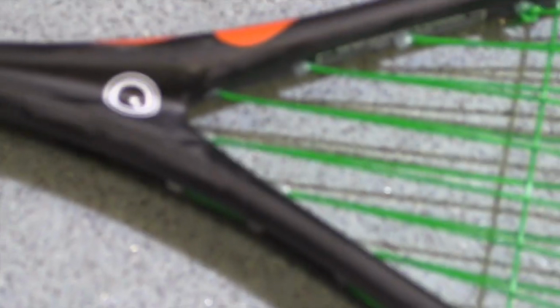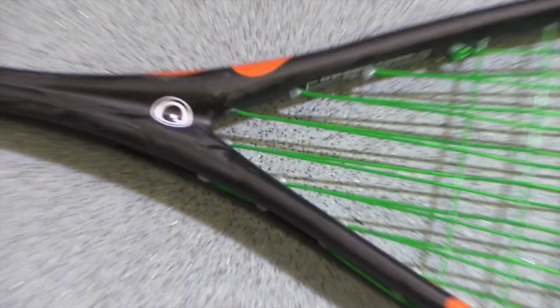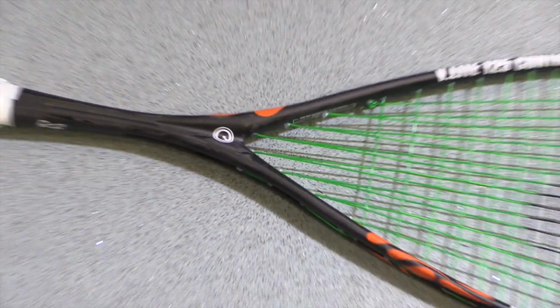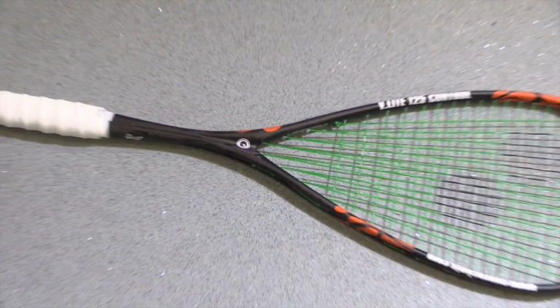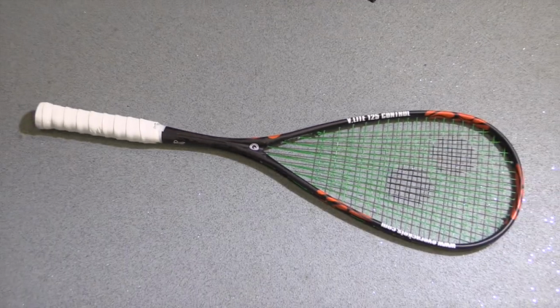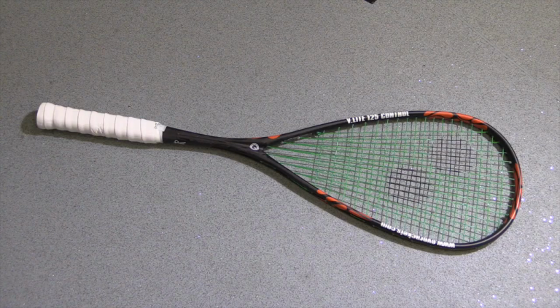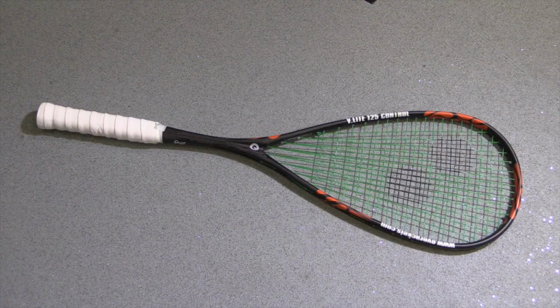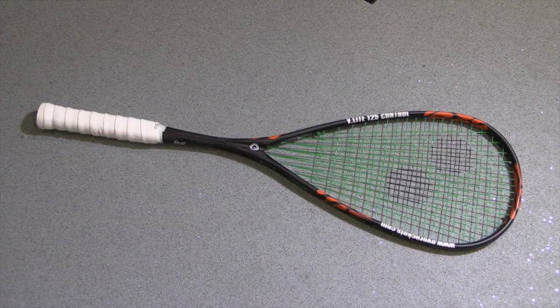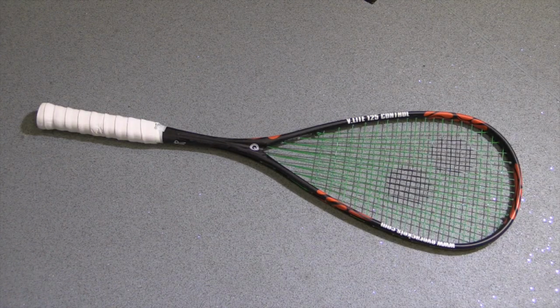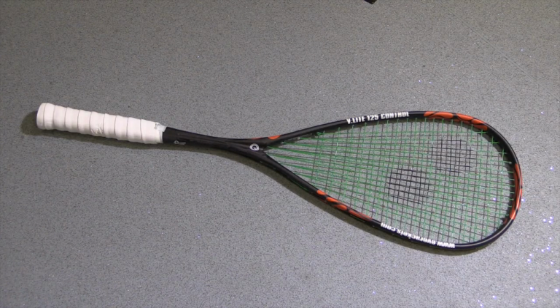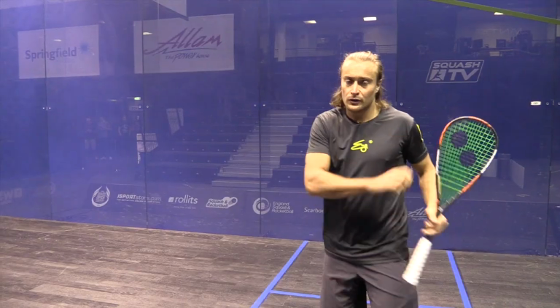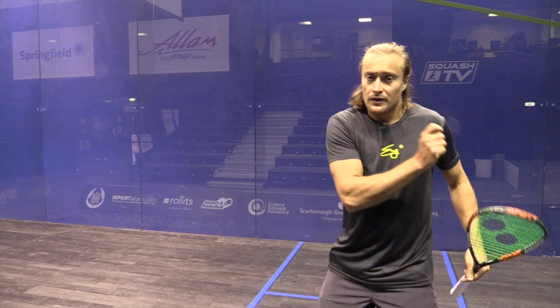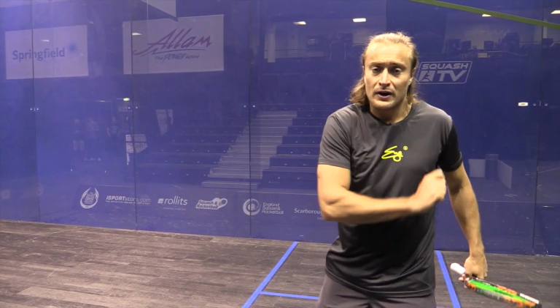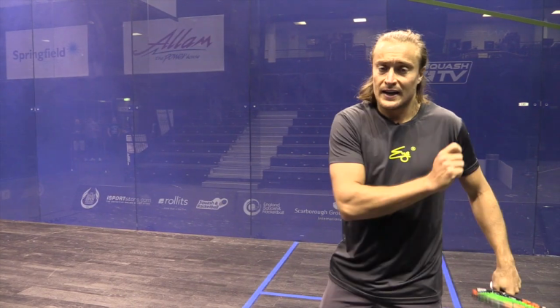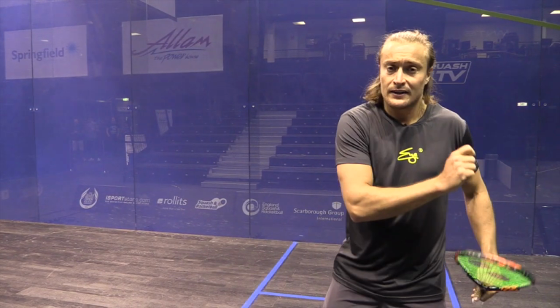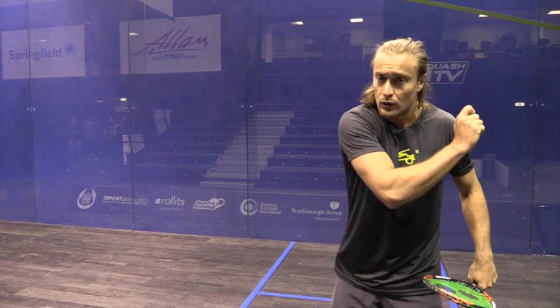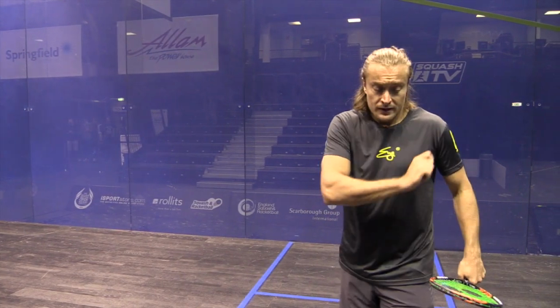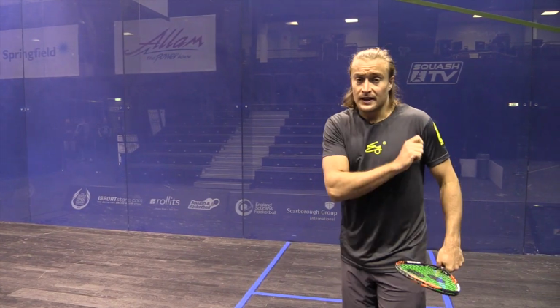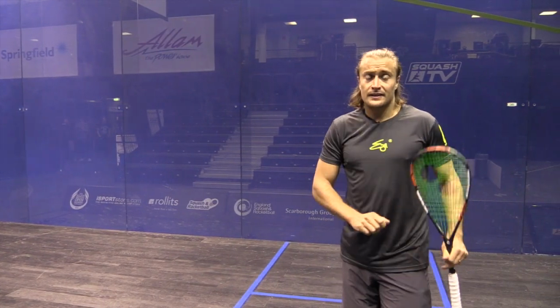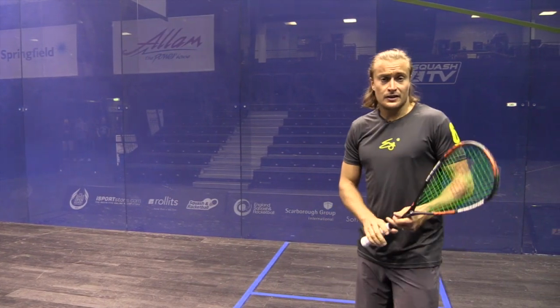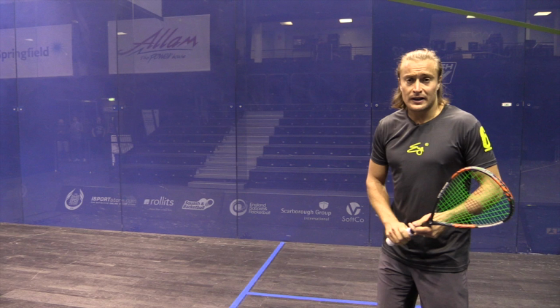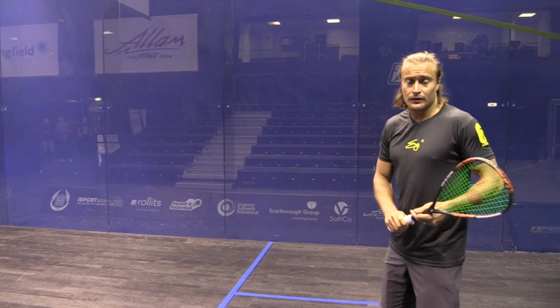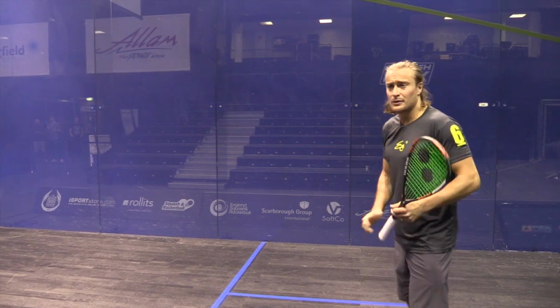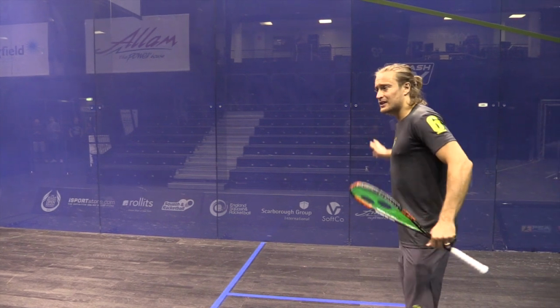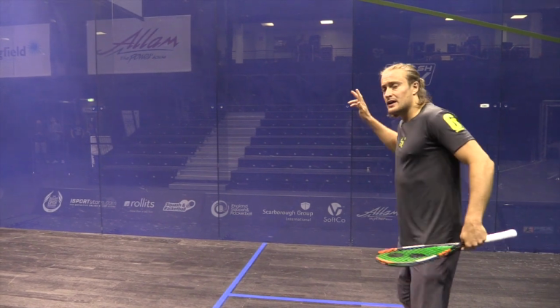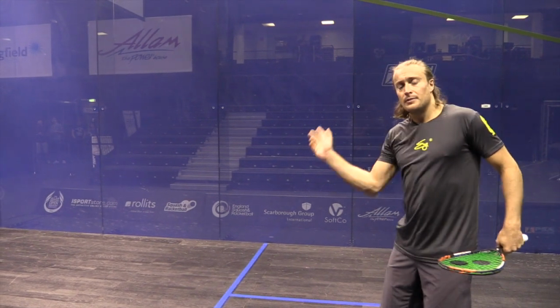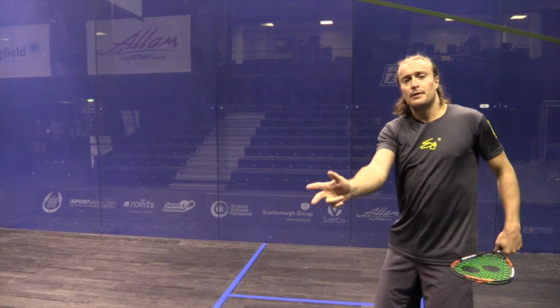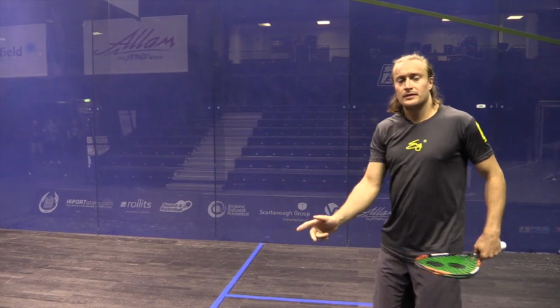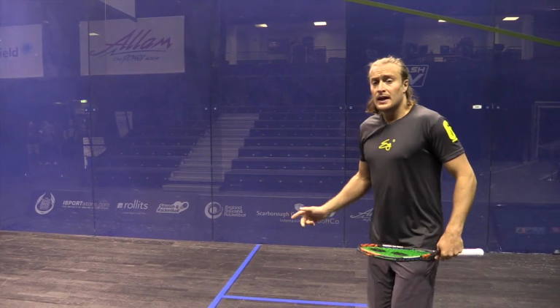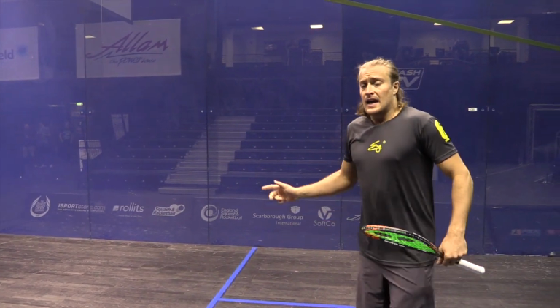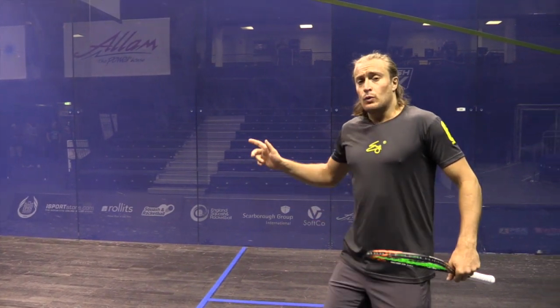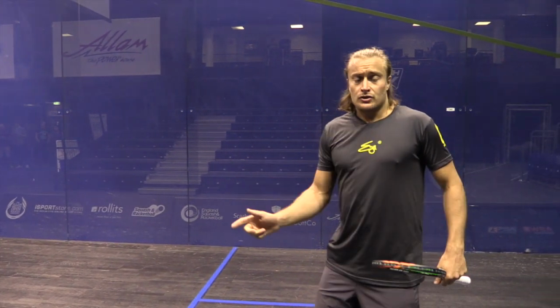She is one of the heaviest rackets we have in the range, so for people that like to feel they have a racket in their hand and they've got something in the head, this is certainly a racket for those — it actually gives a bit of momentum and weight of stroke.